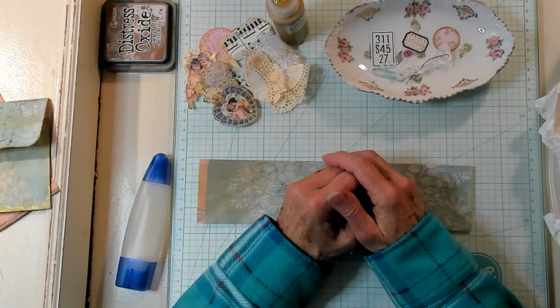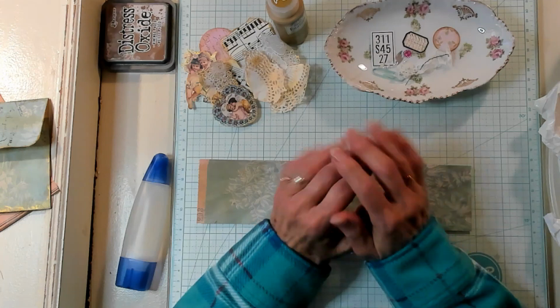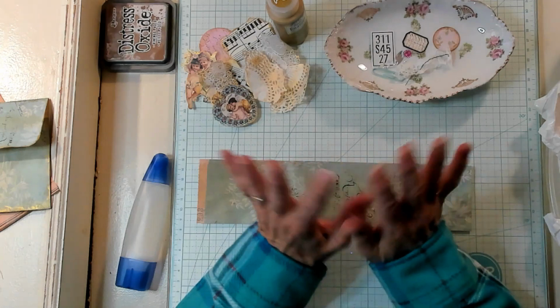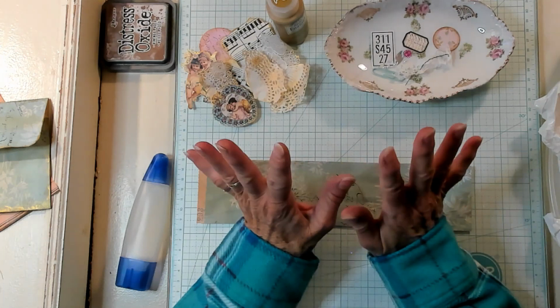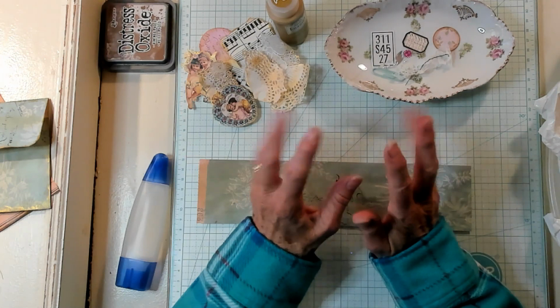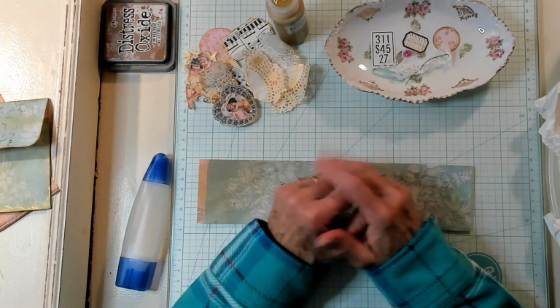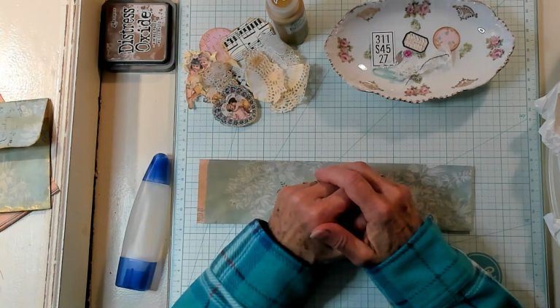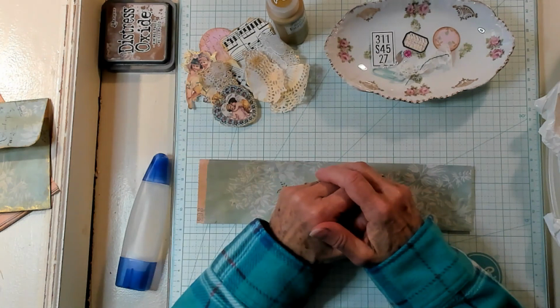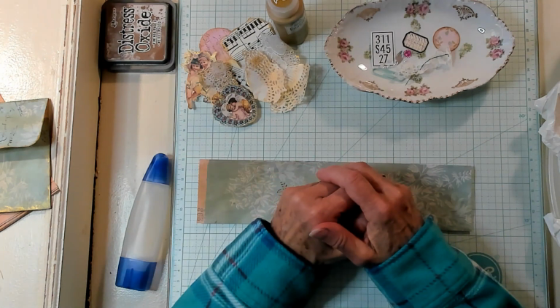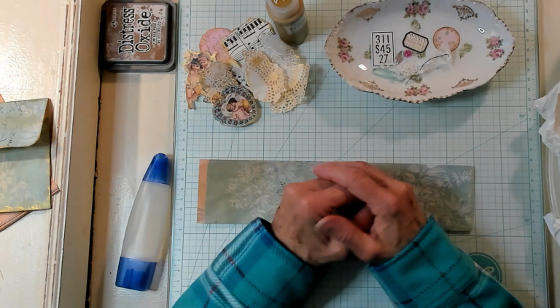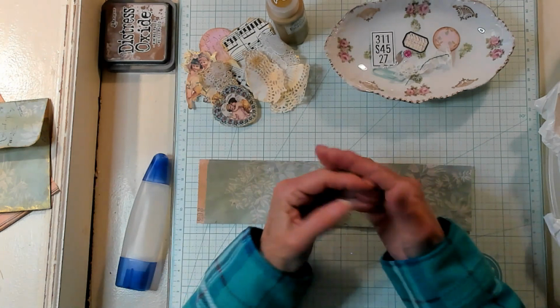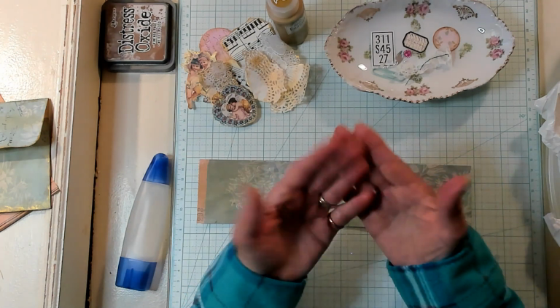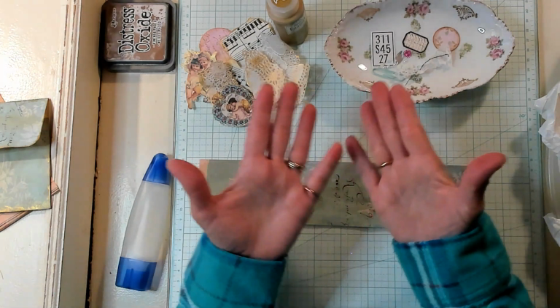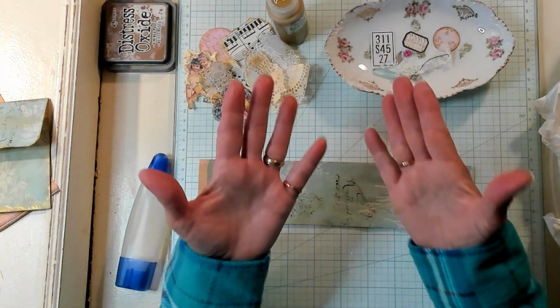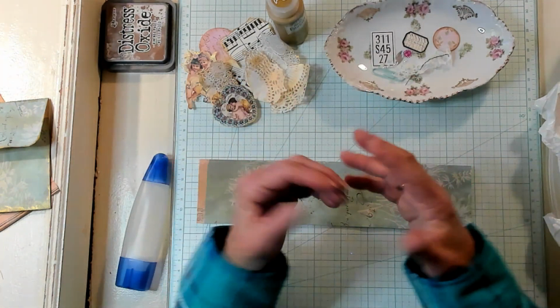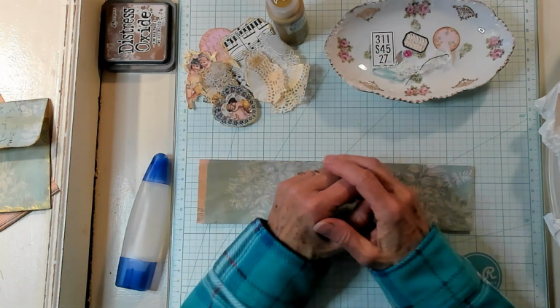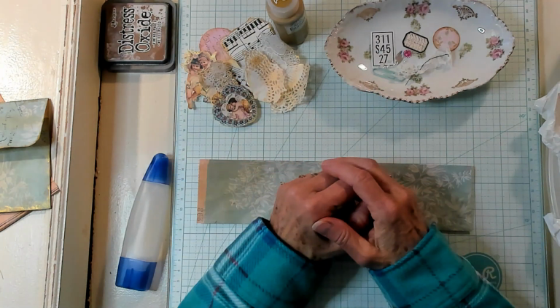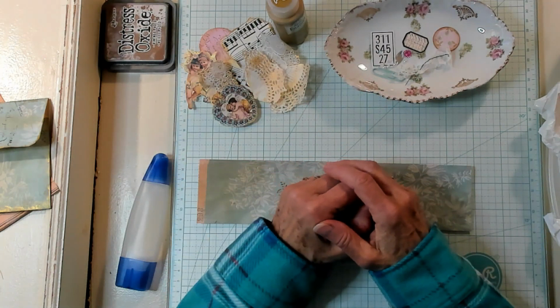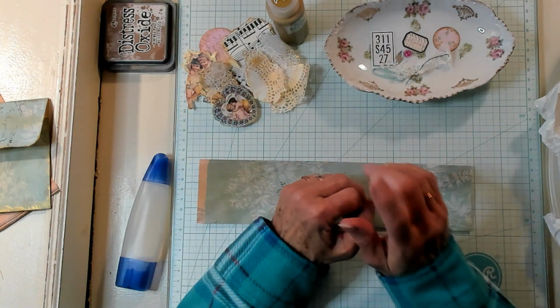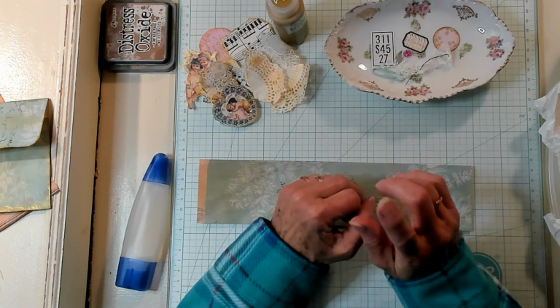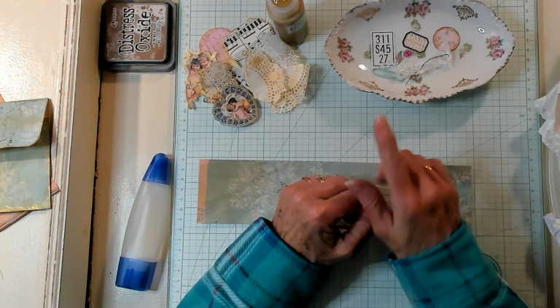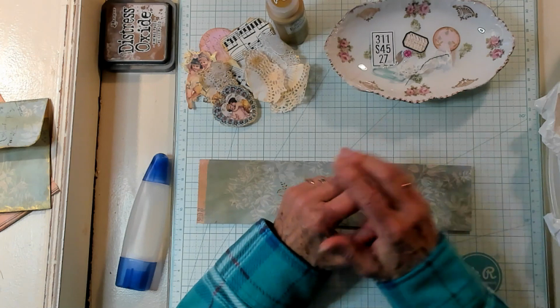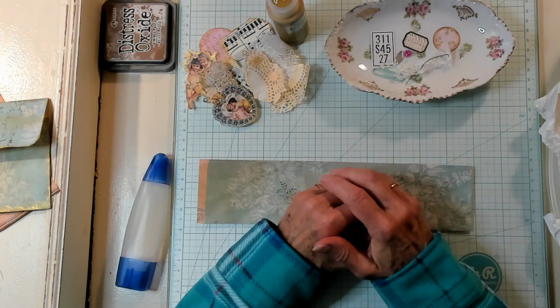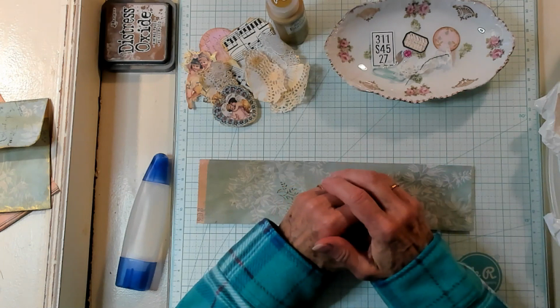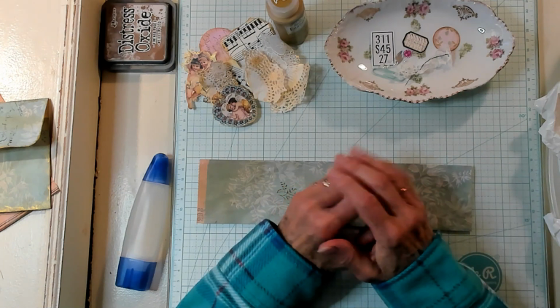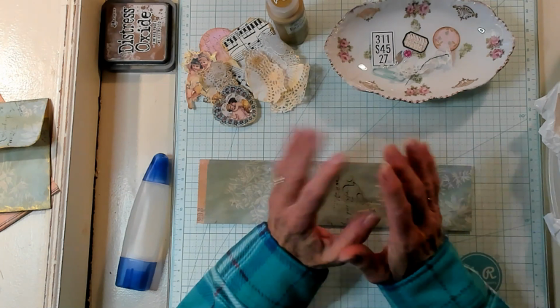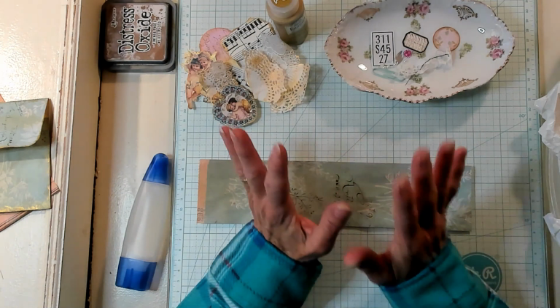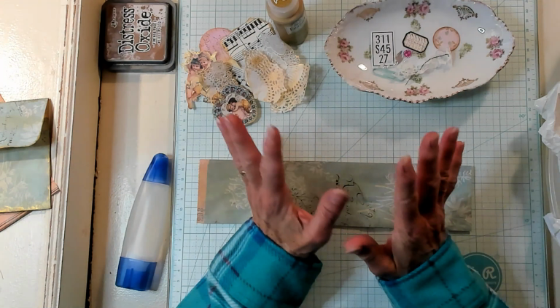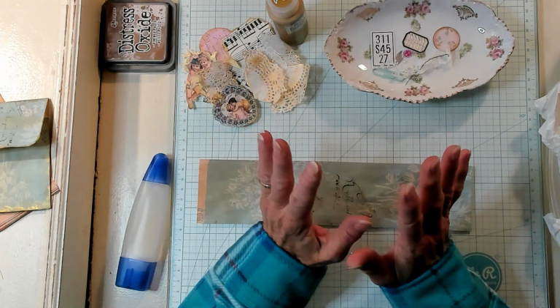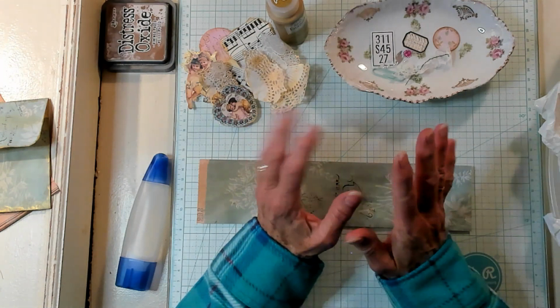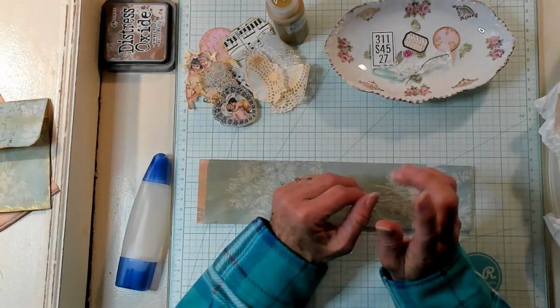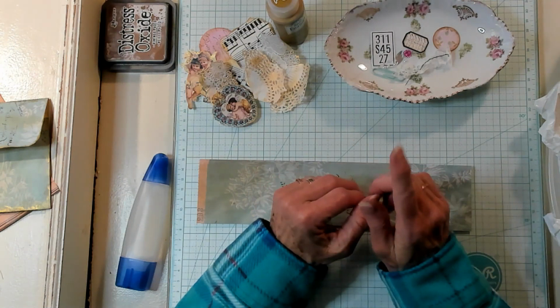Hi Best Buds, it's Kathy with Kathy's Garden. I'm so happy that you've joined me today. Today we're going to make a page topper pocket.